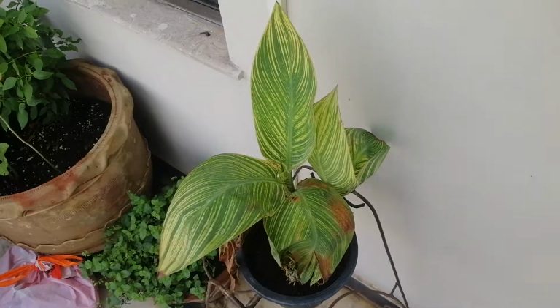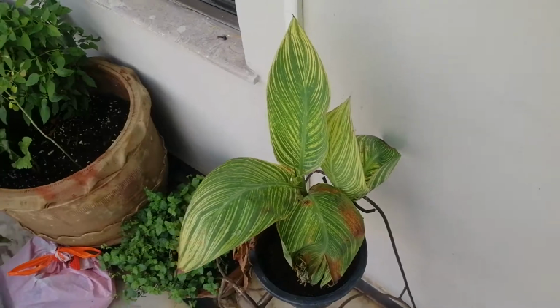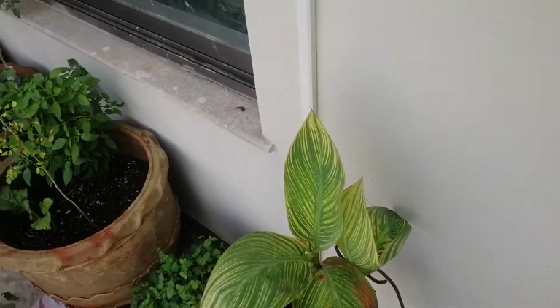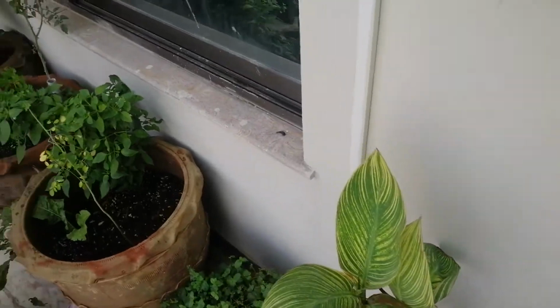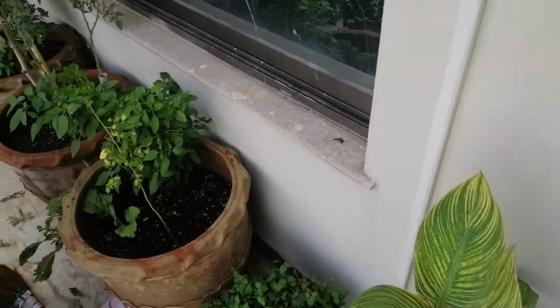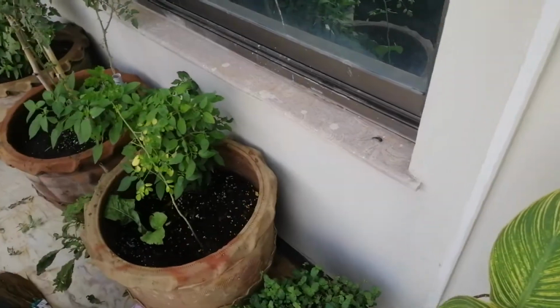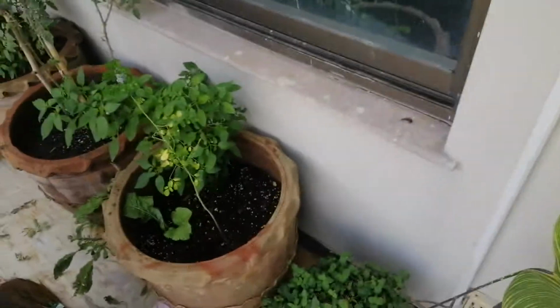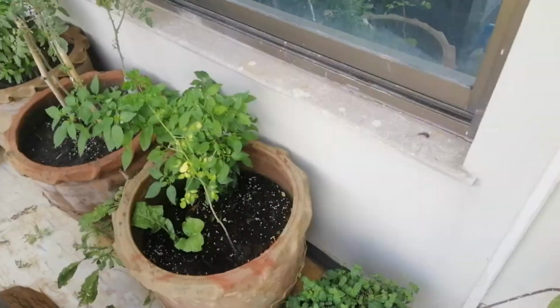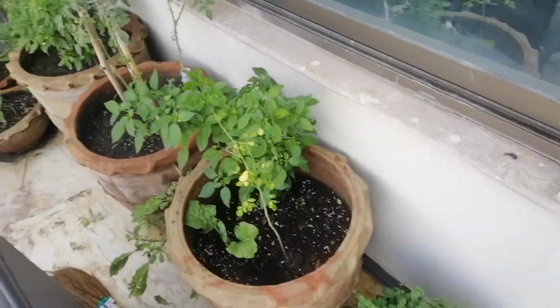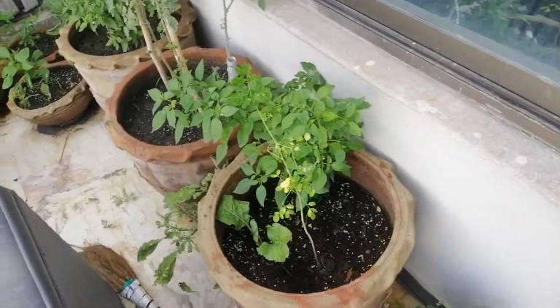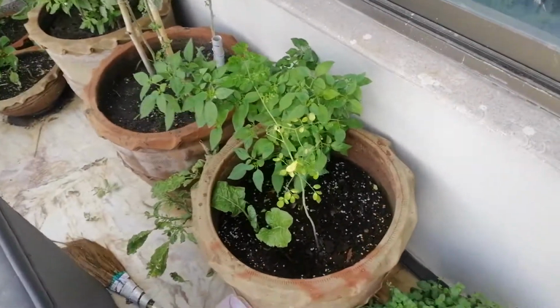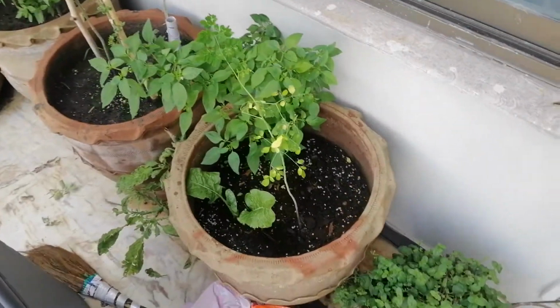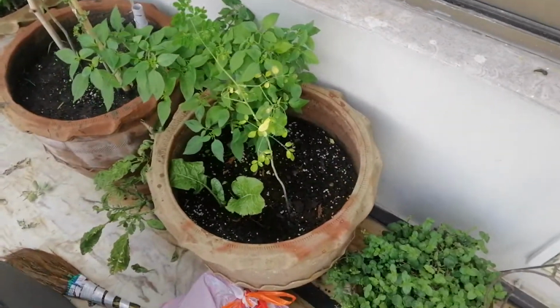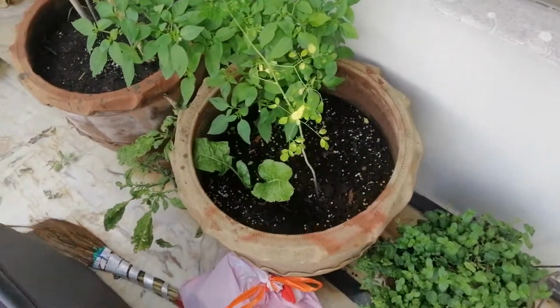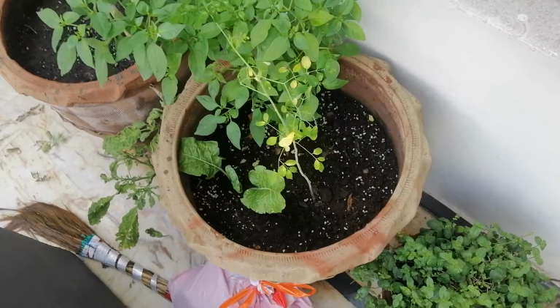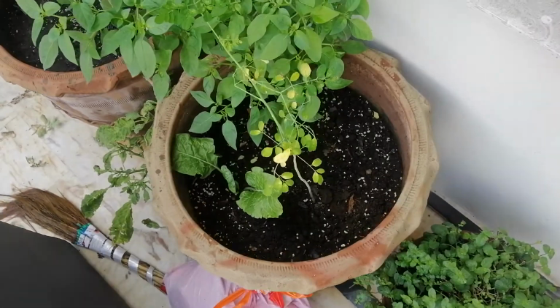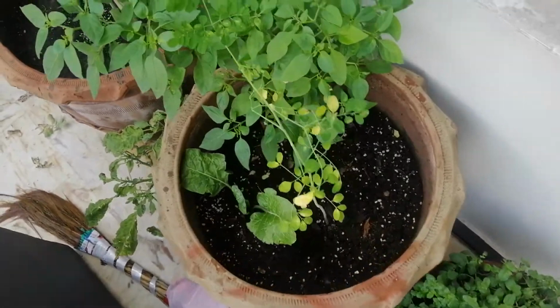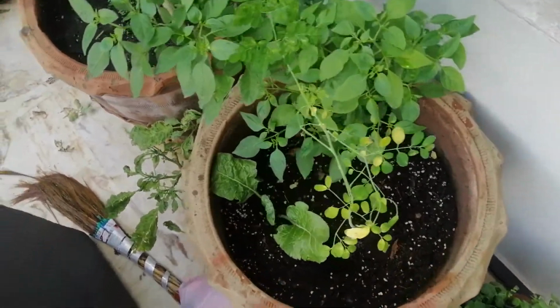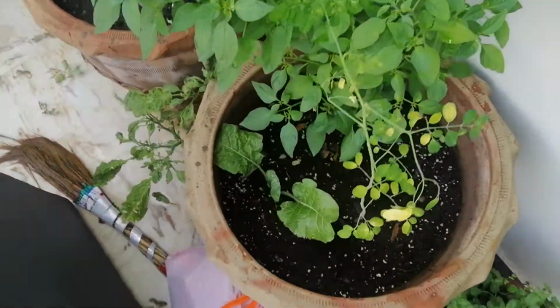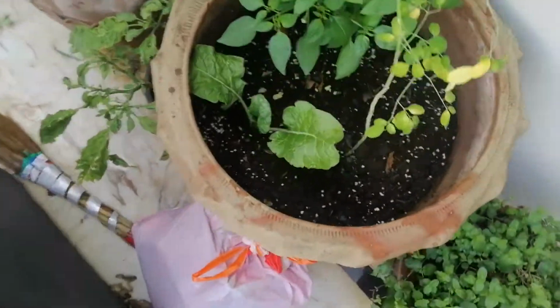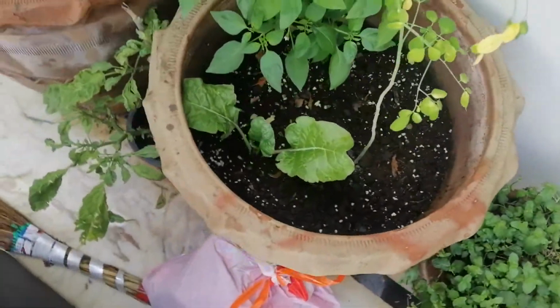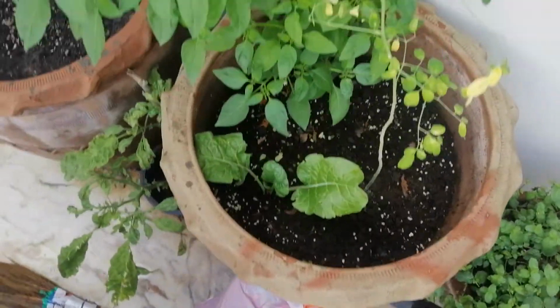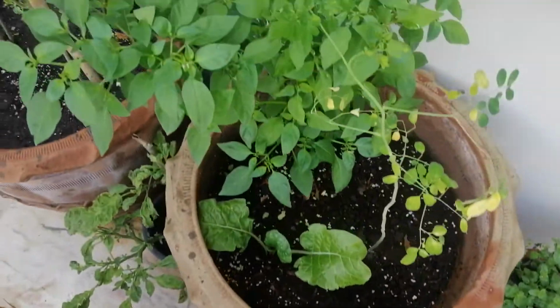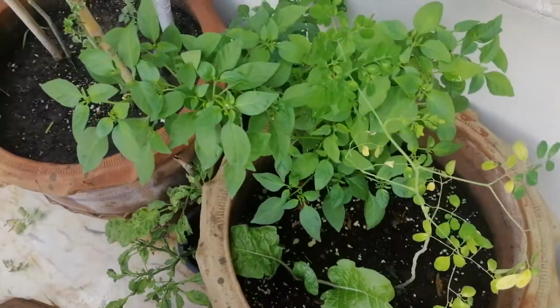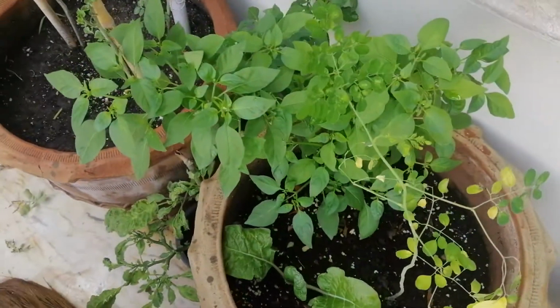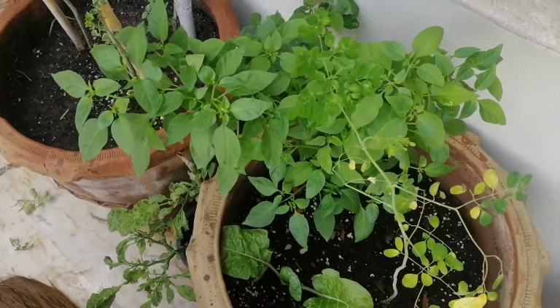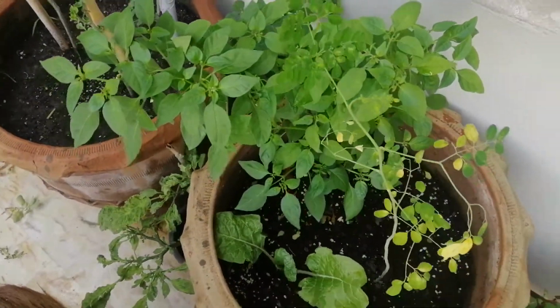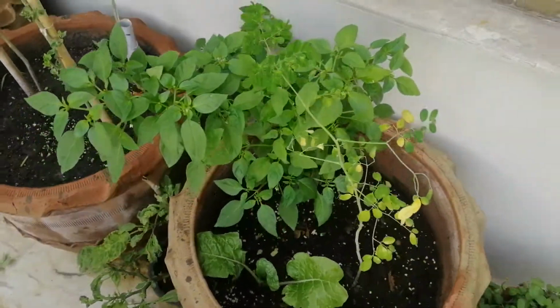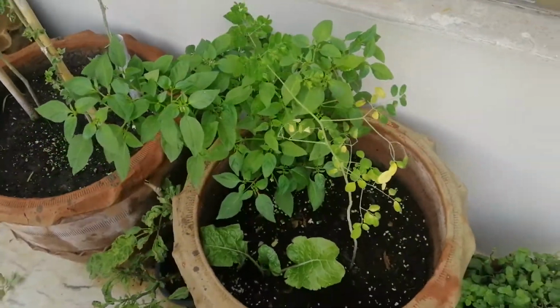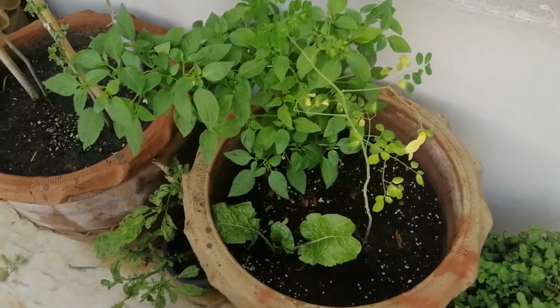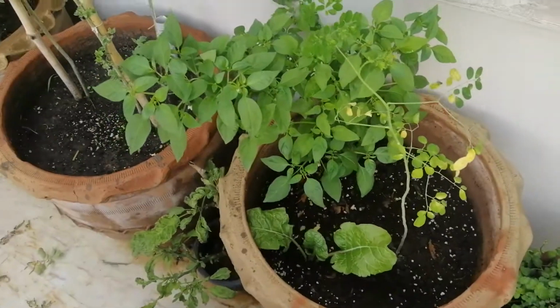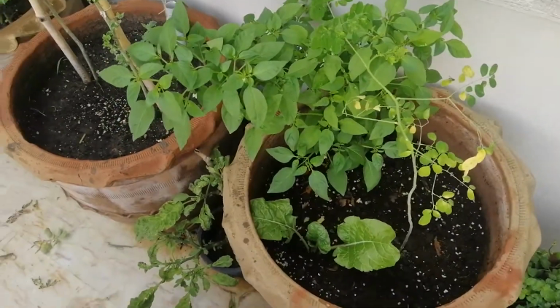Hey guys, what's up? So, a quick update. The Moringa plant, the Swiss chard and the green pepper, they grow all together in harmony.